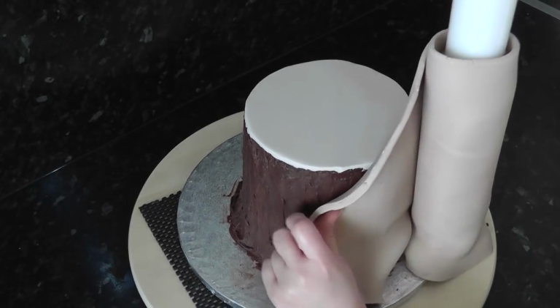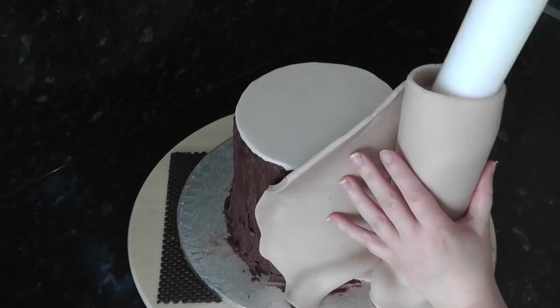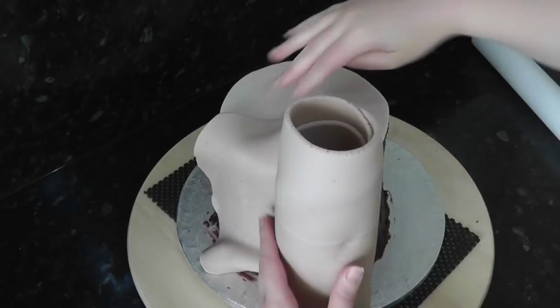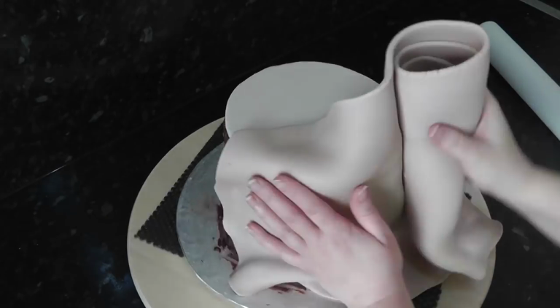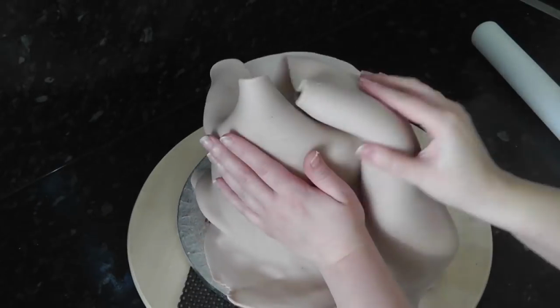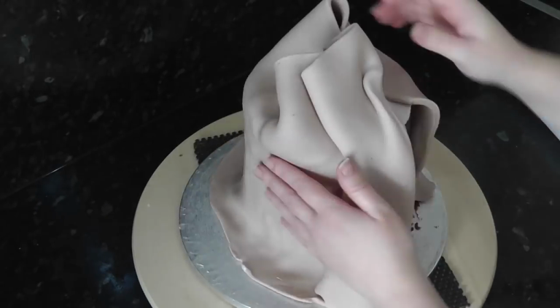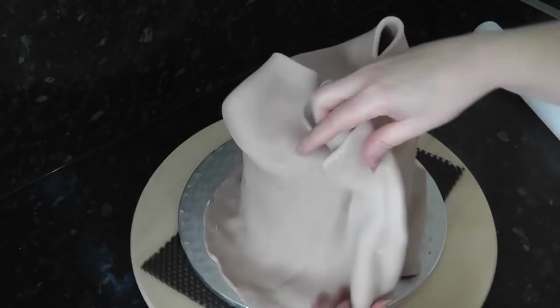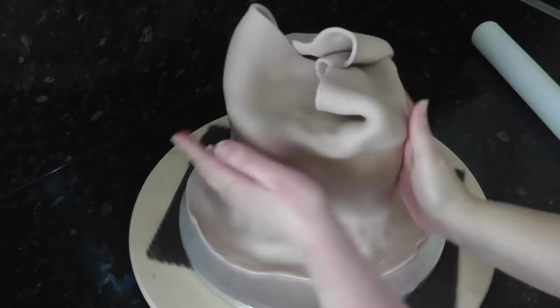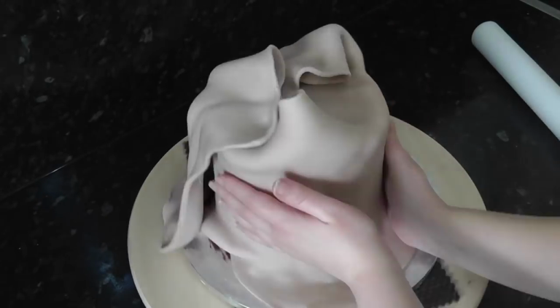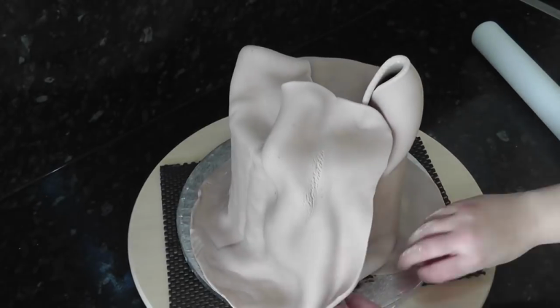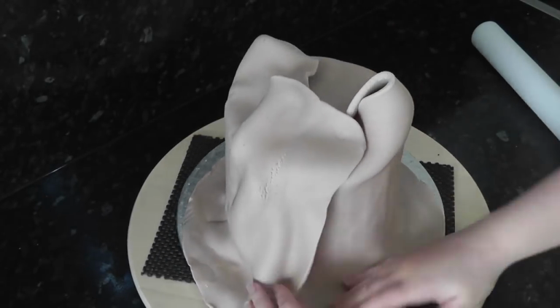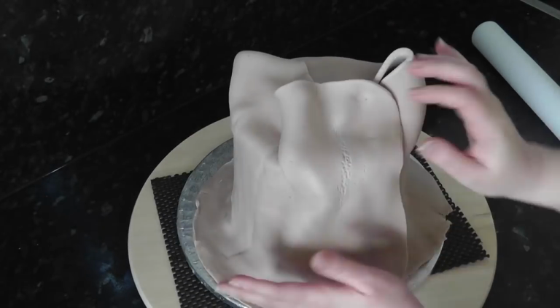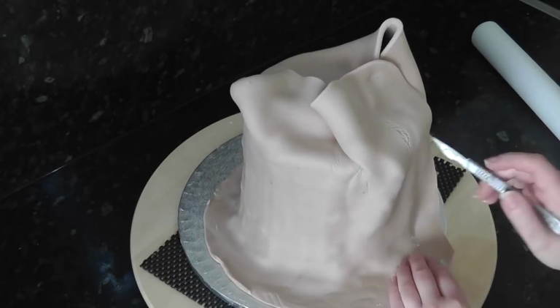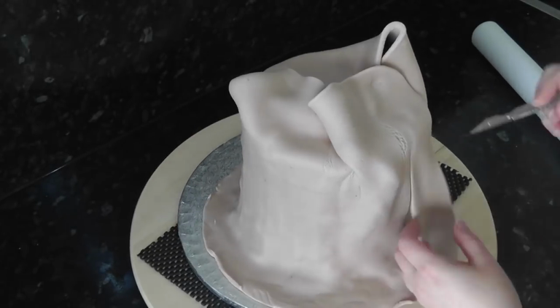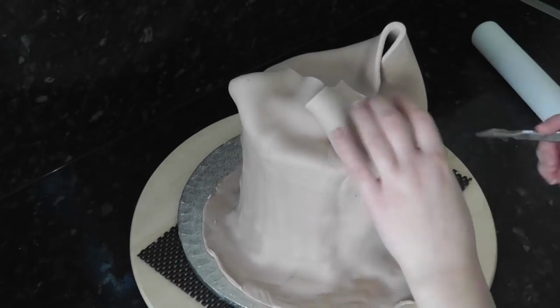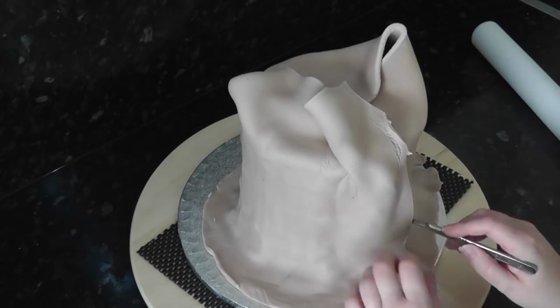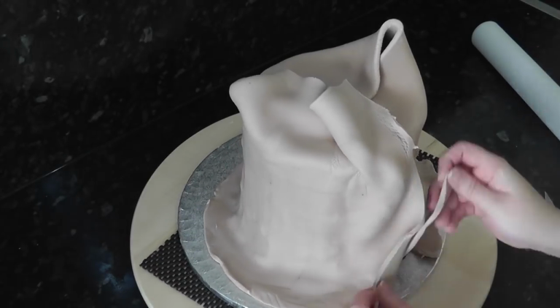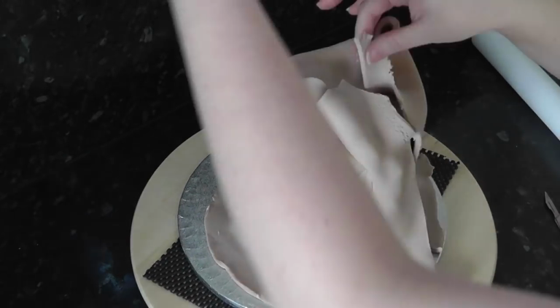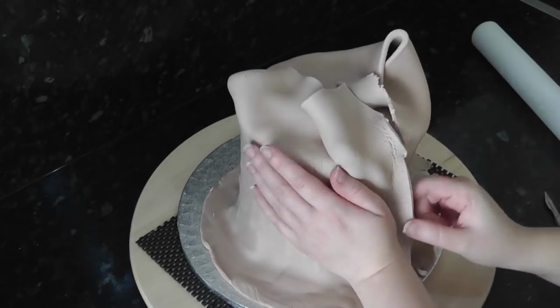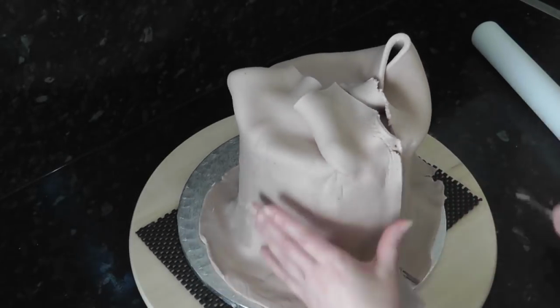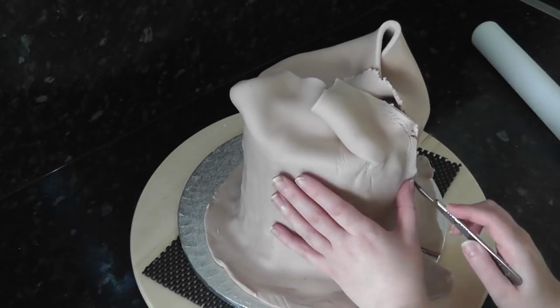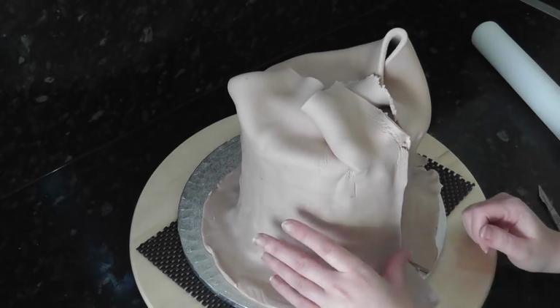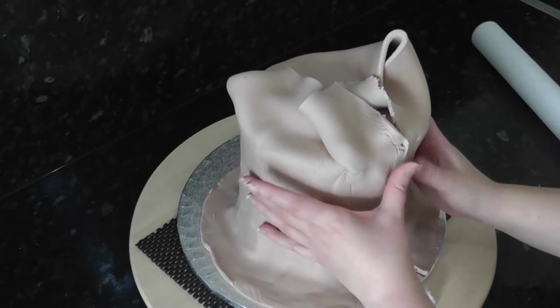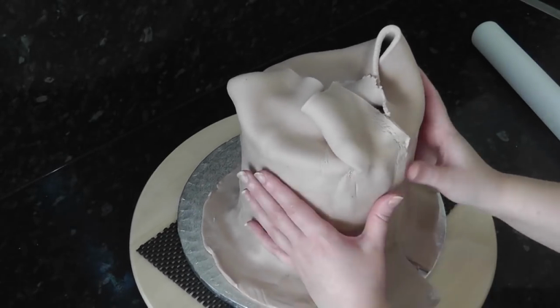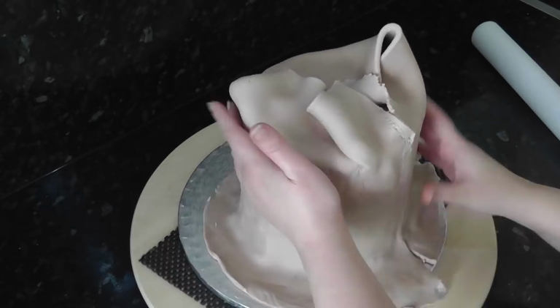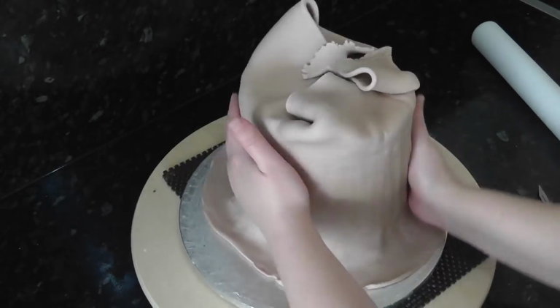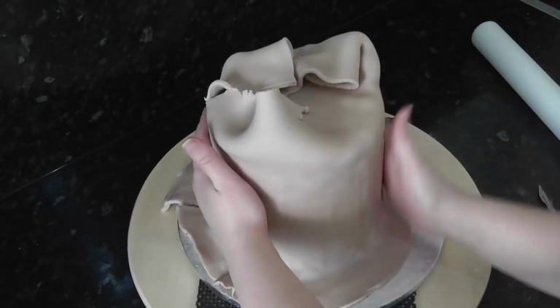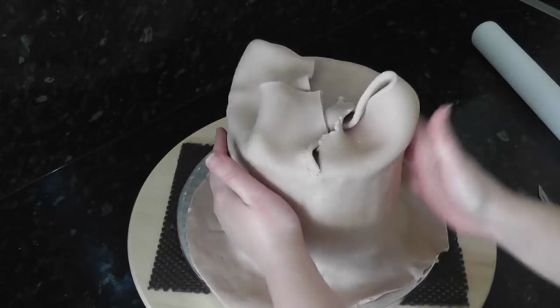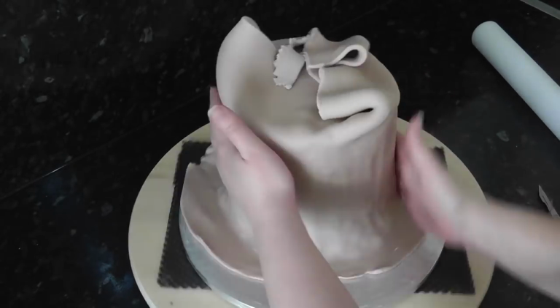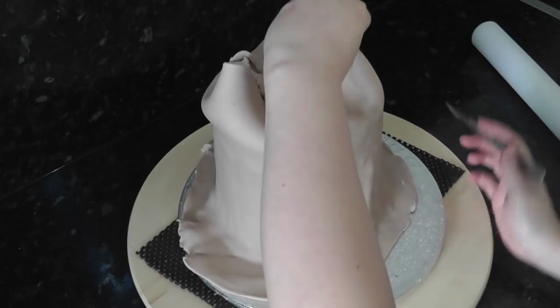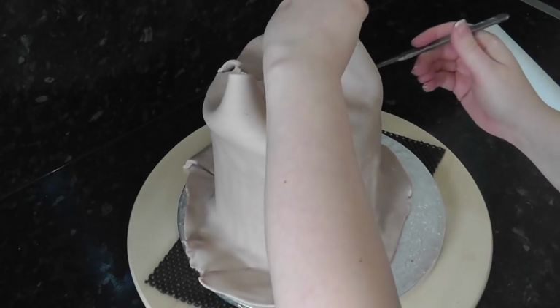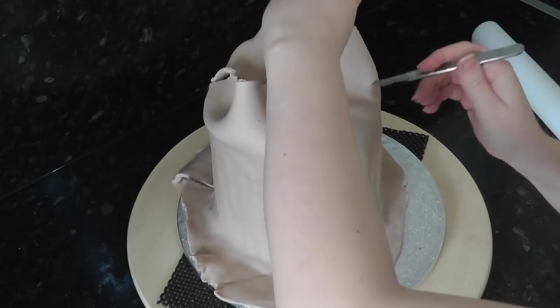Cut and smooth the join, then trim off the excess from the top. Make sure you leave a few centimetres in height.